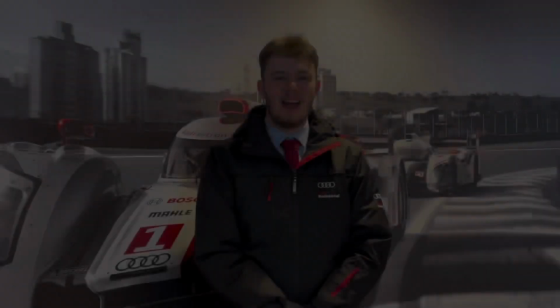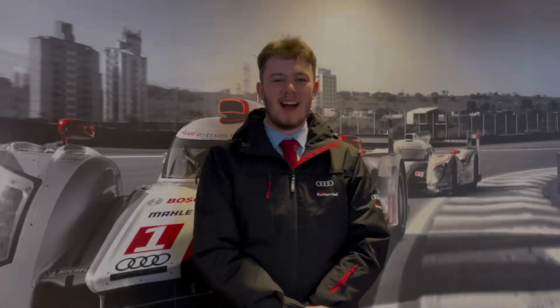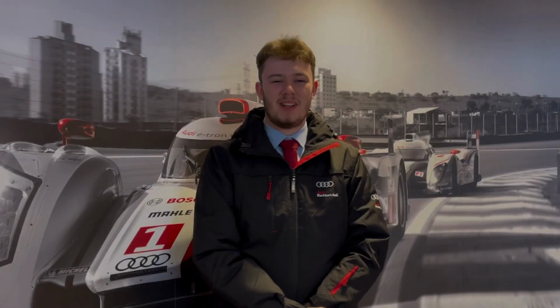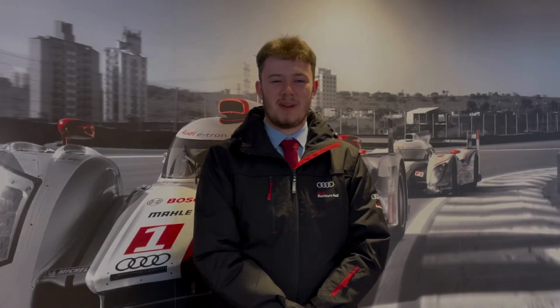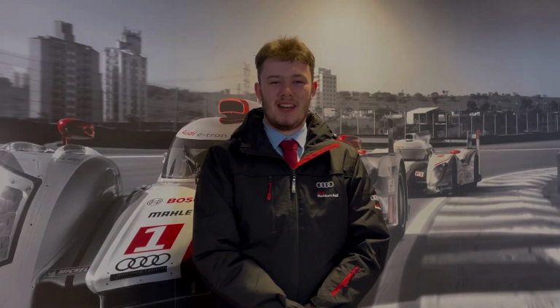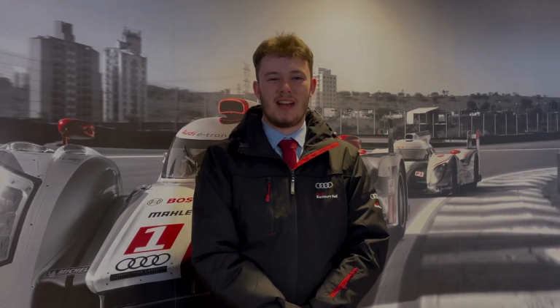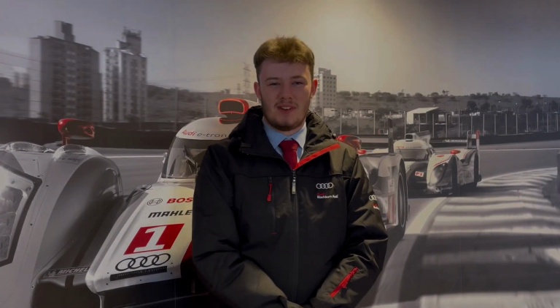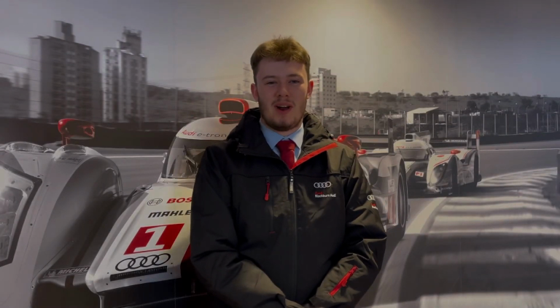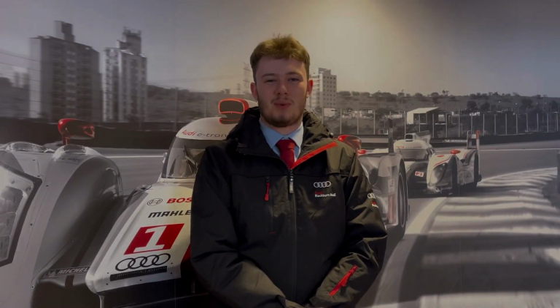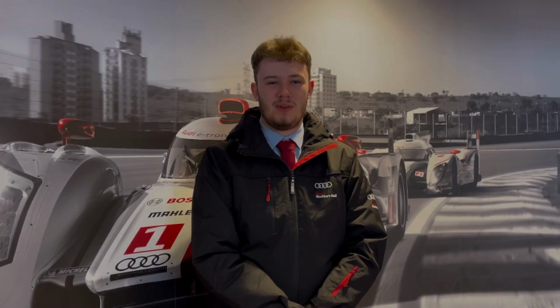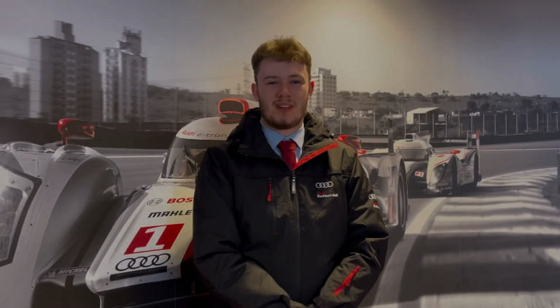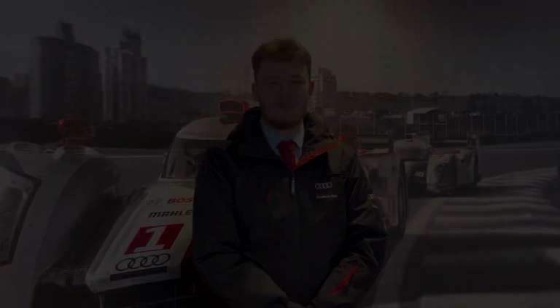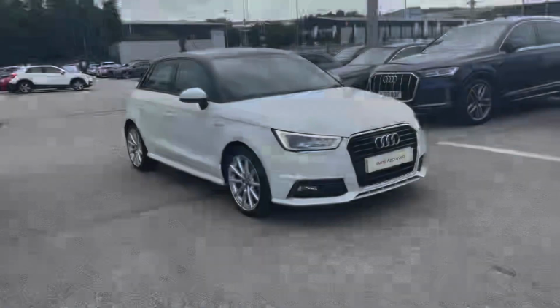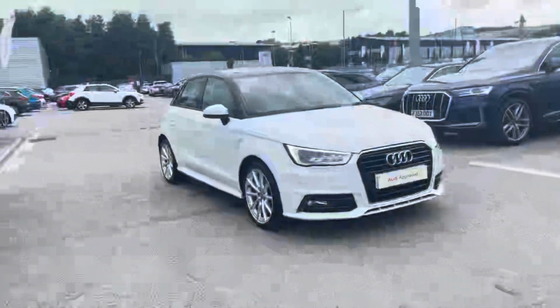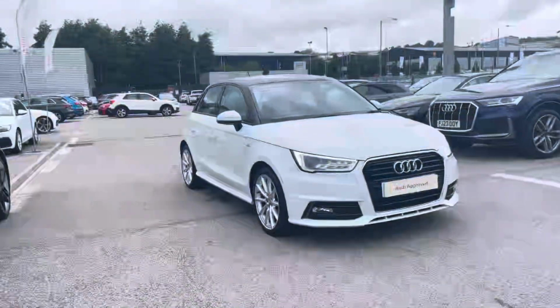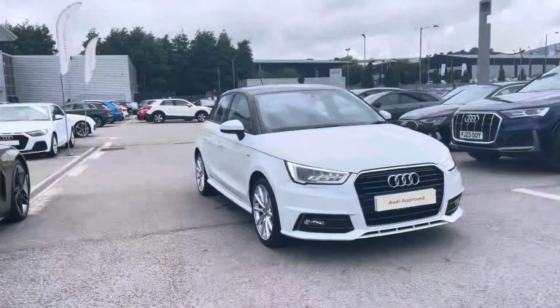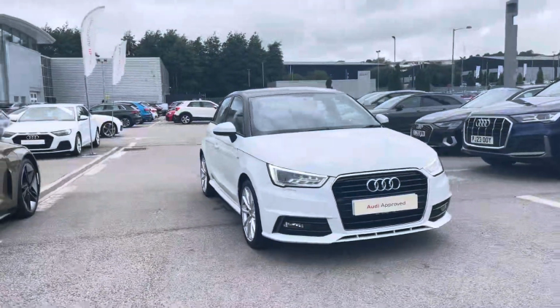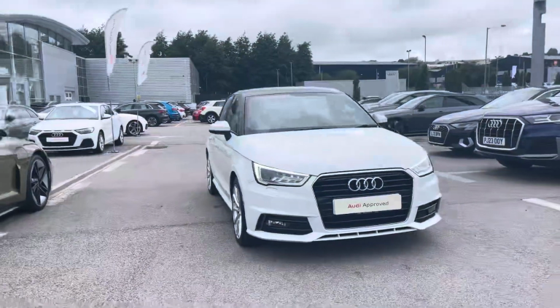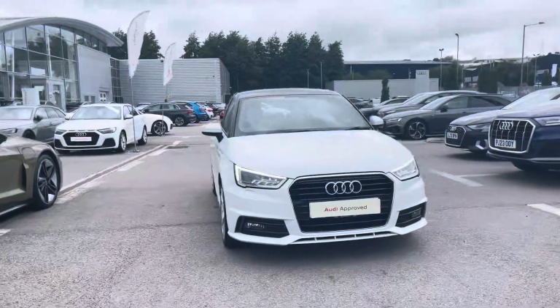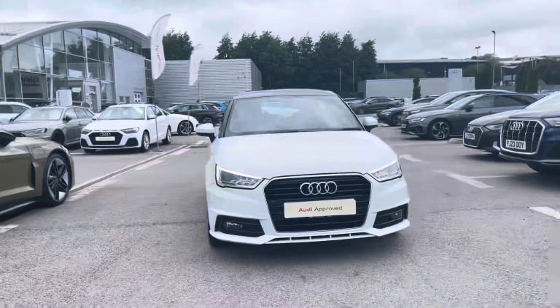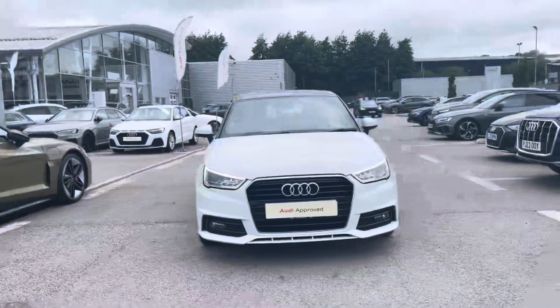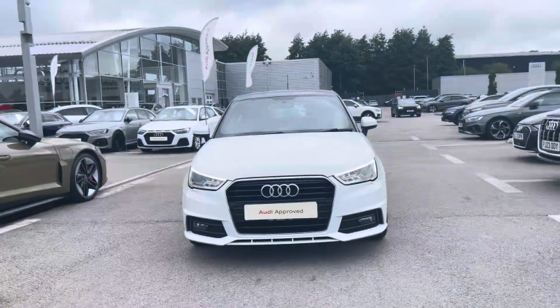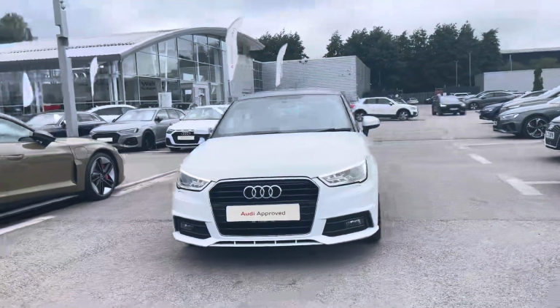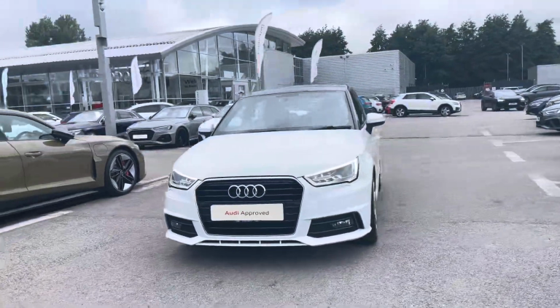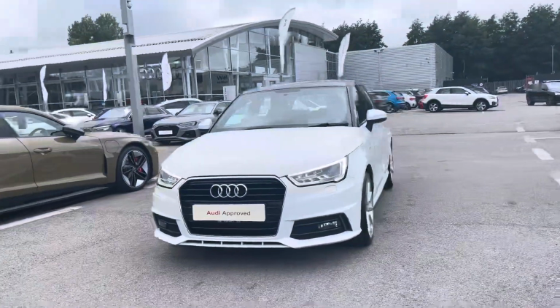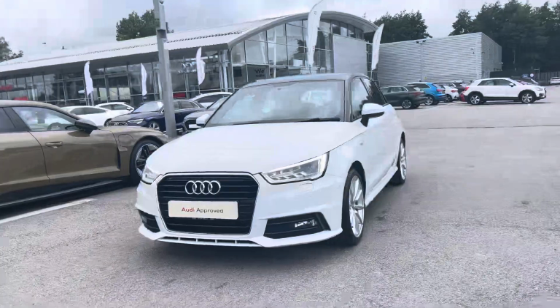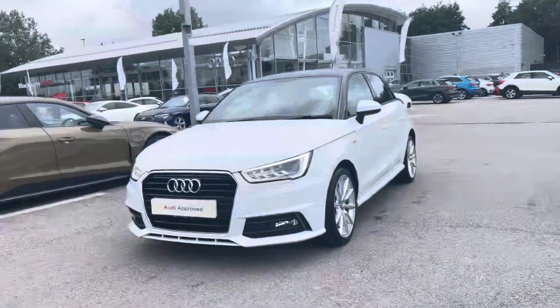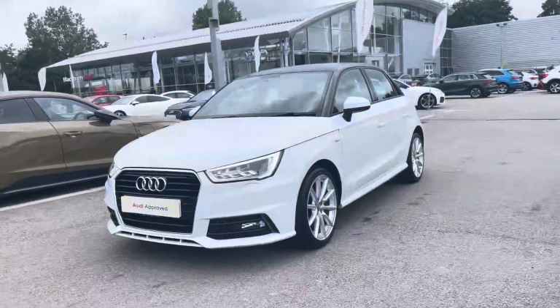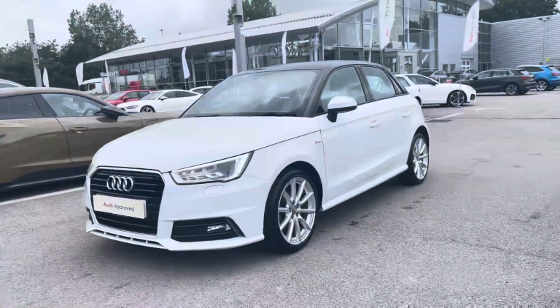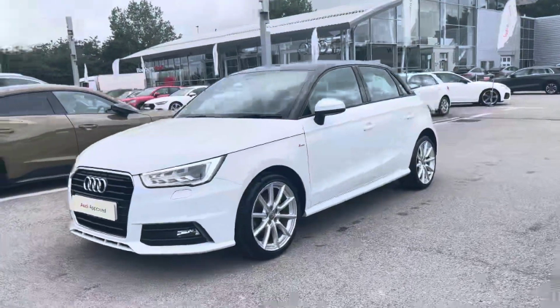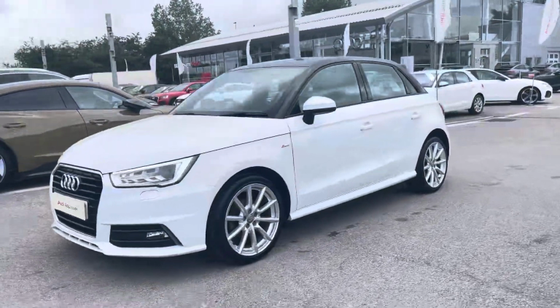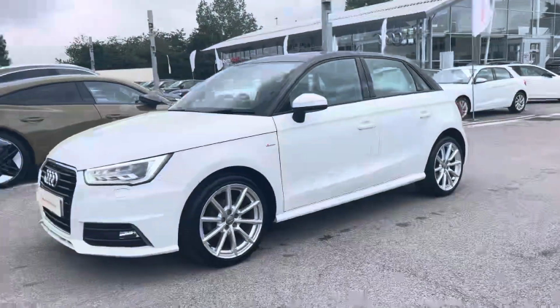Hi, I'm Will at Blackburn Audi and I'm delighted to be showing you around this approved used Audi. This is the stunning Audi A1 Sportback S-Line Nav, sporting a 1.0L TFSI petrol engine that produces 95PS.